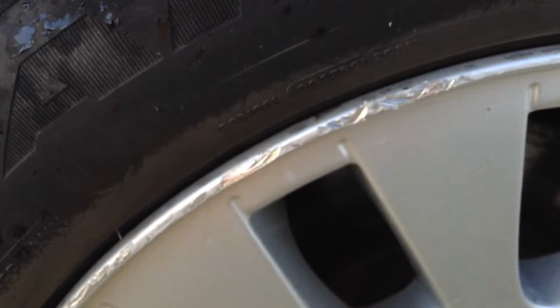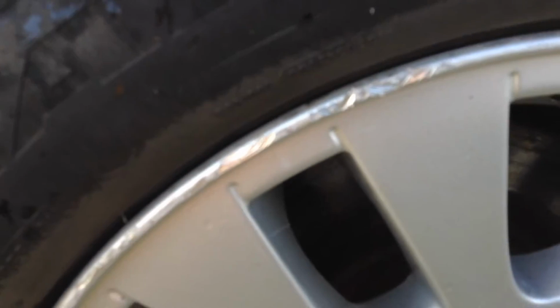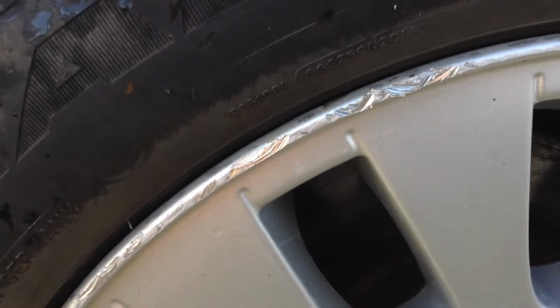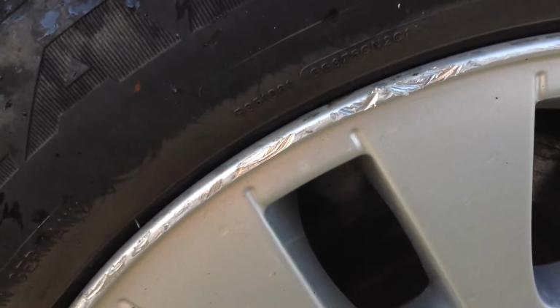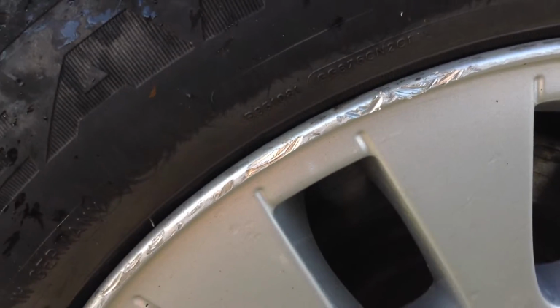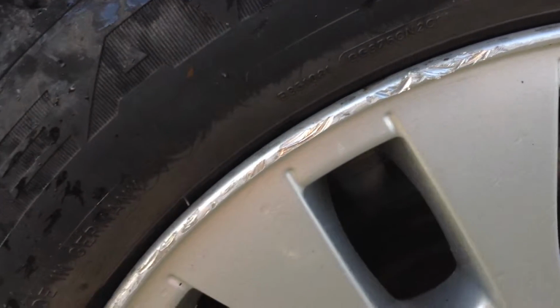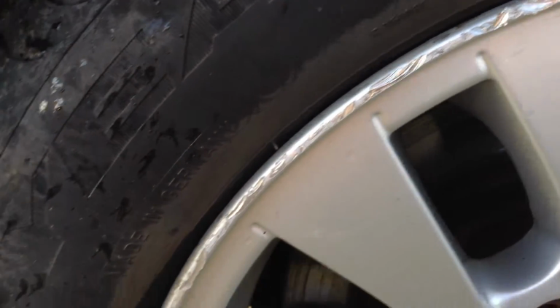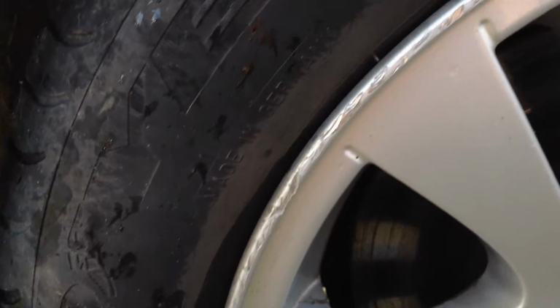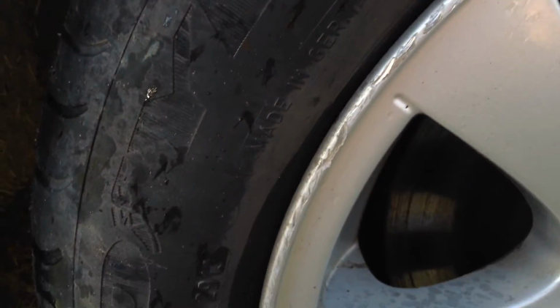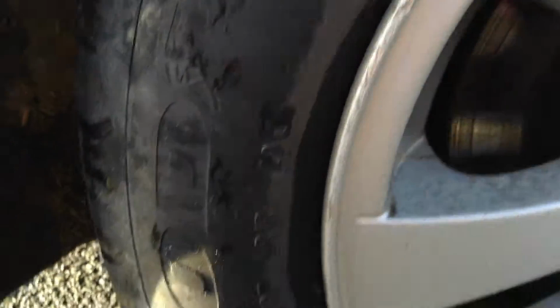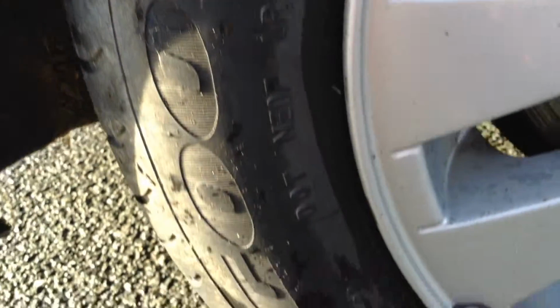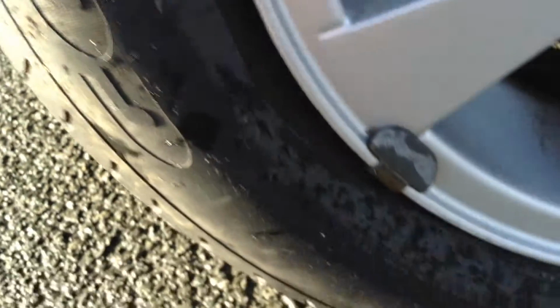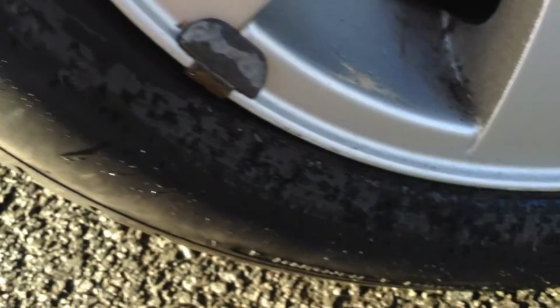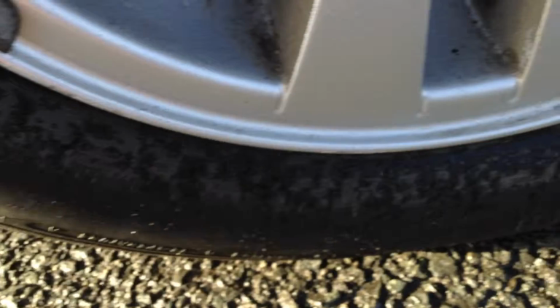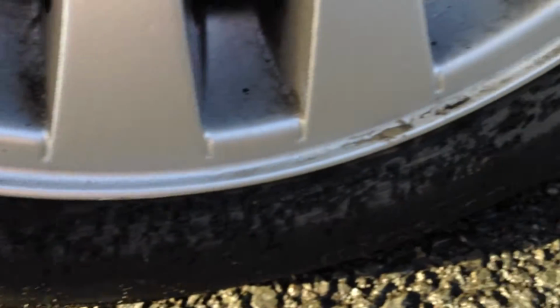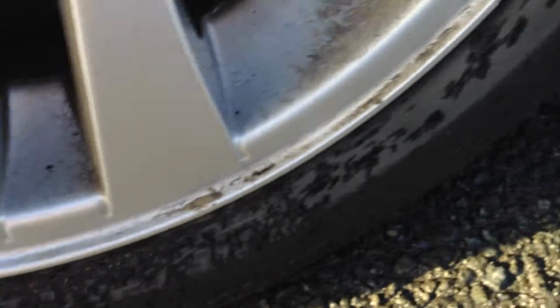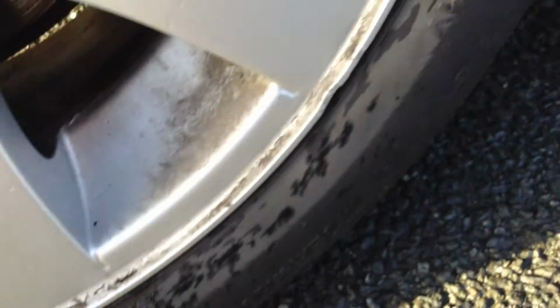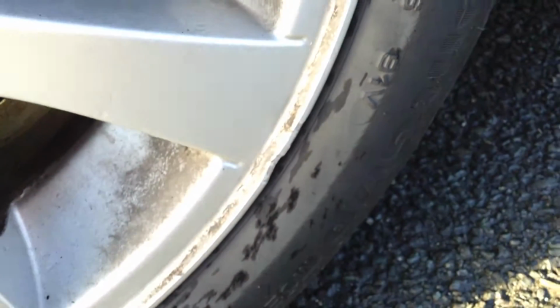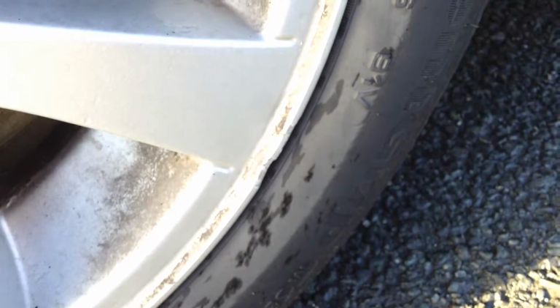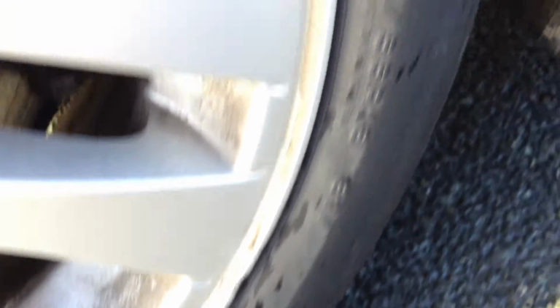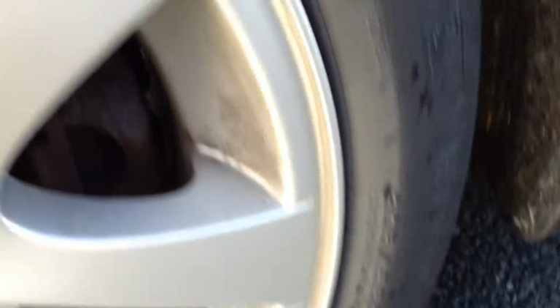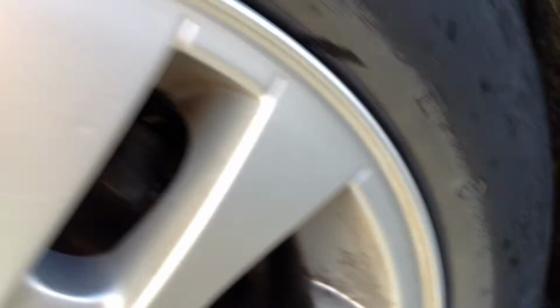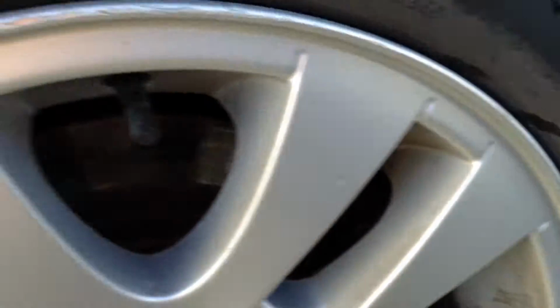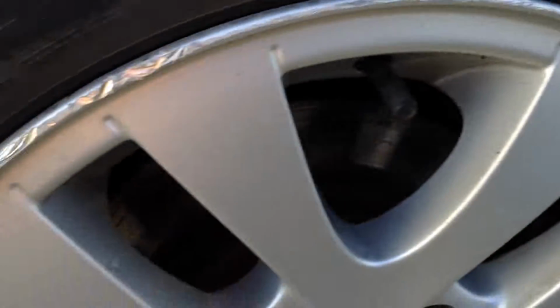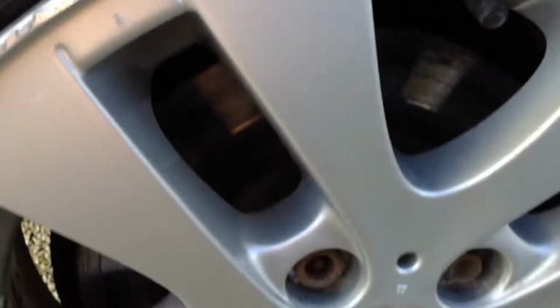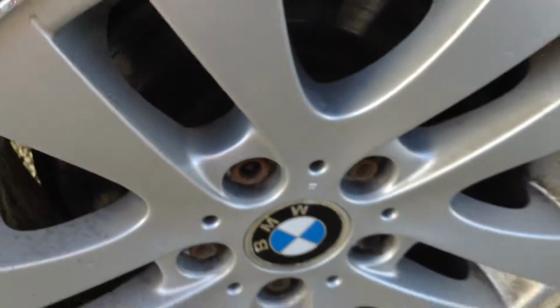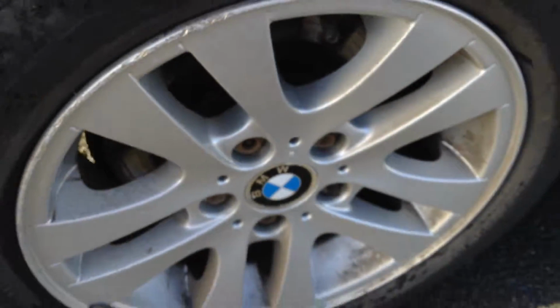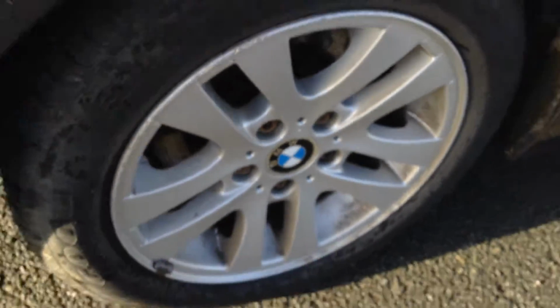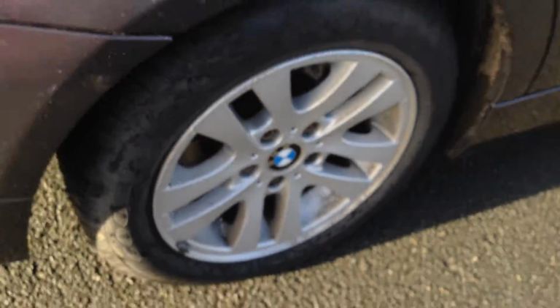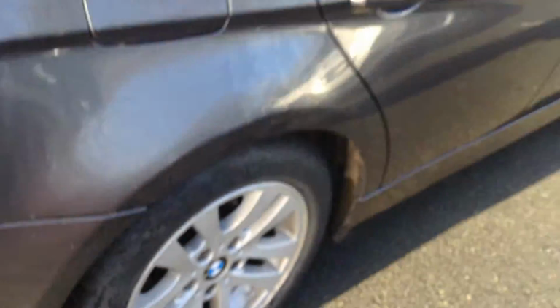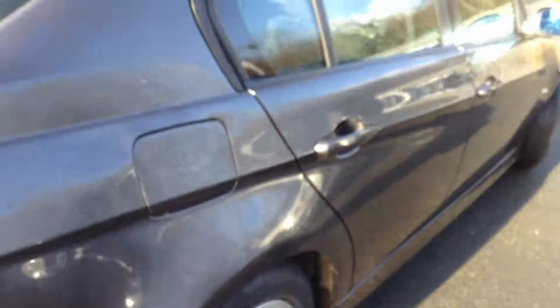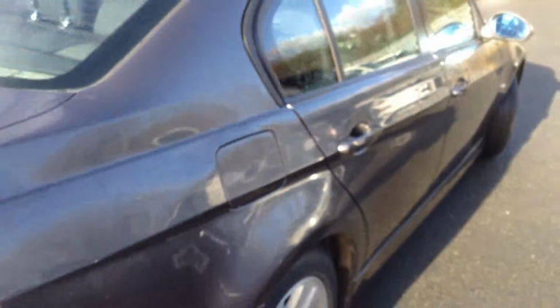Looking at the rear alloy, we have got some kerbing, as you can see on the outside edge of the alloy. Looking around the rest of the alloy, there are some slight kerb marks, so it will need a refurb of that alloy.